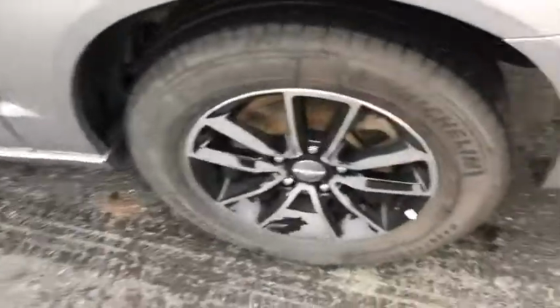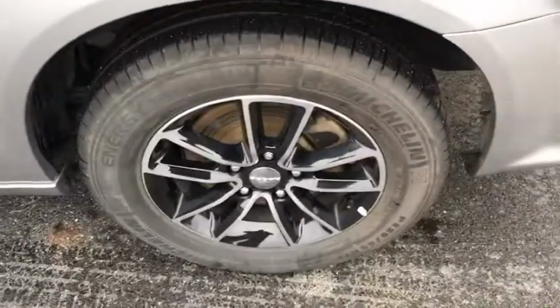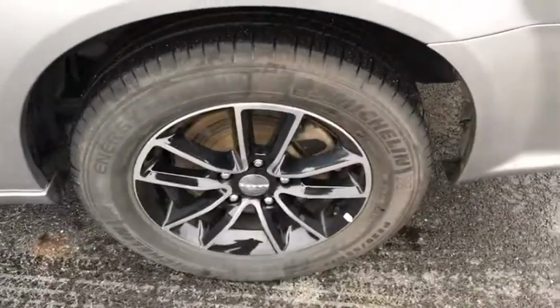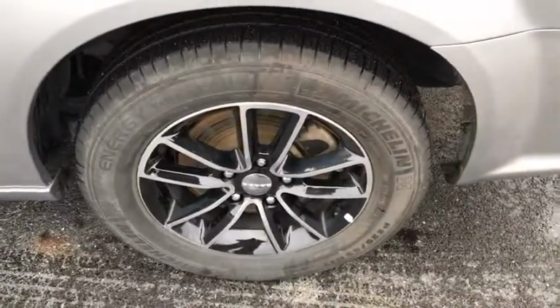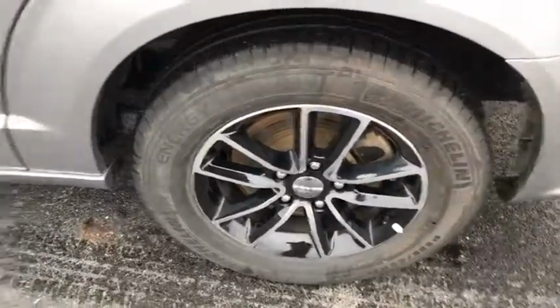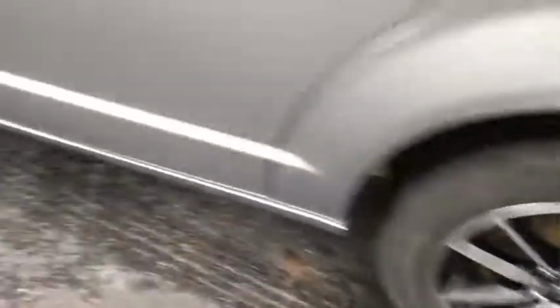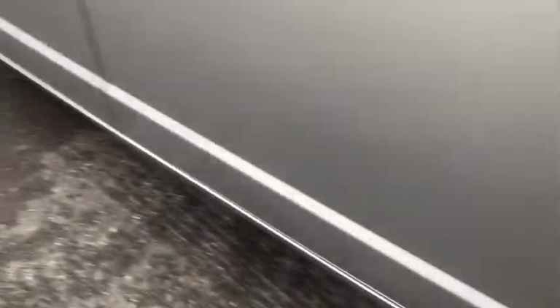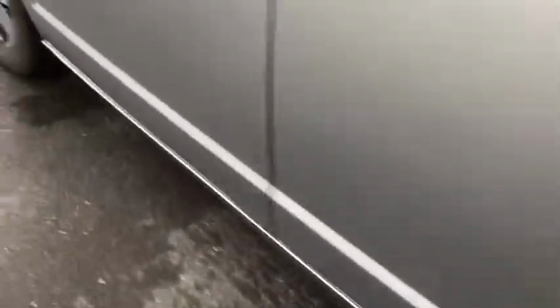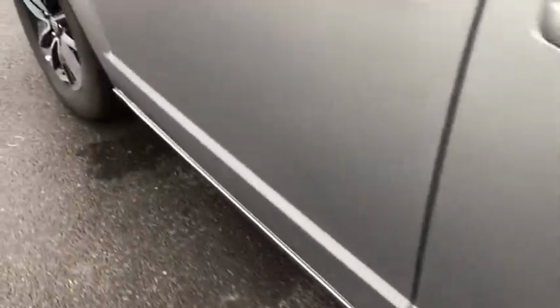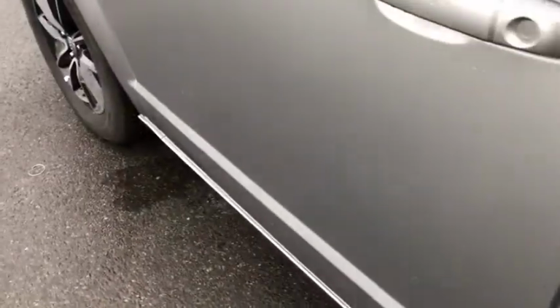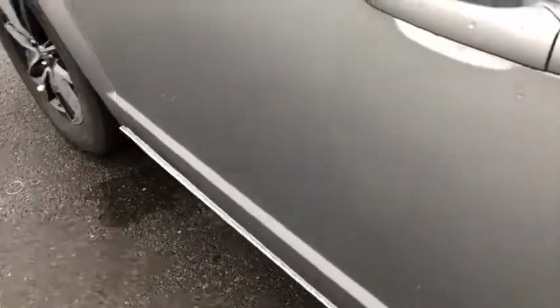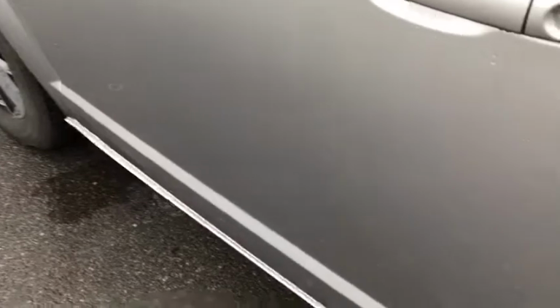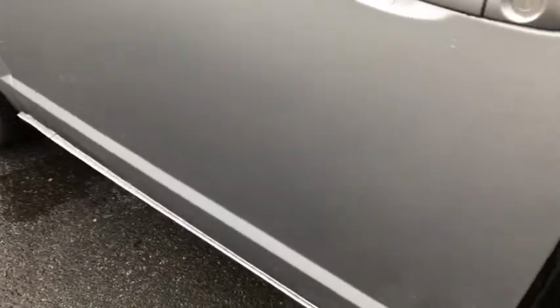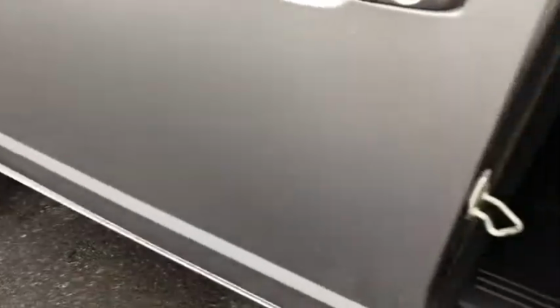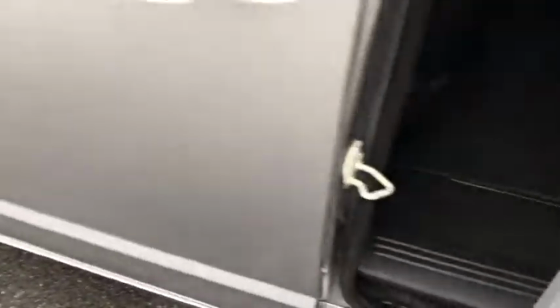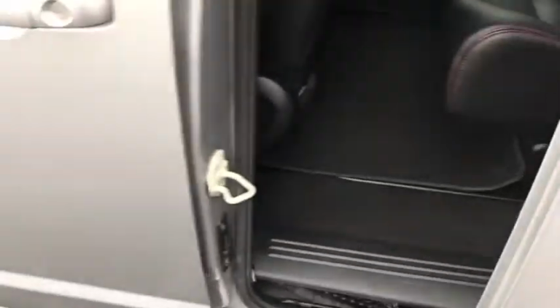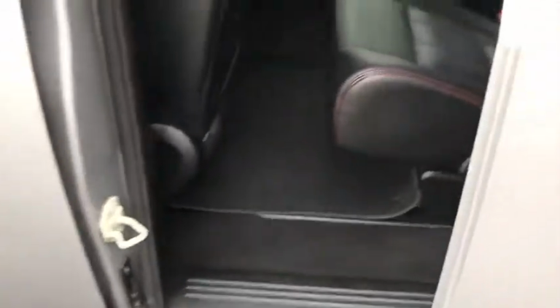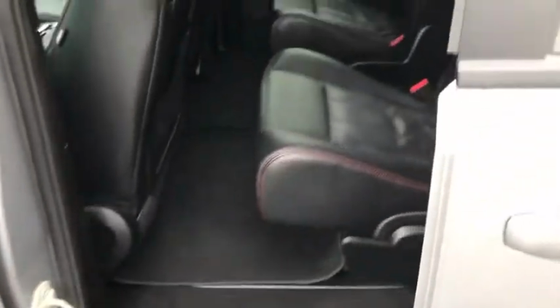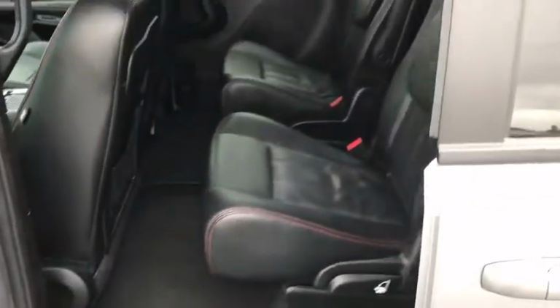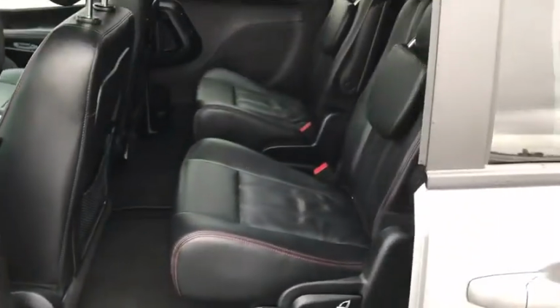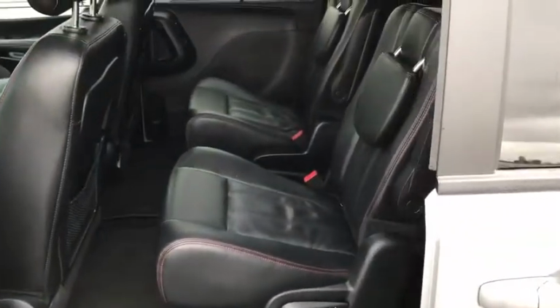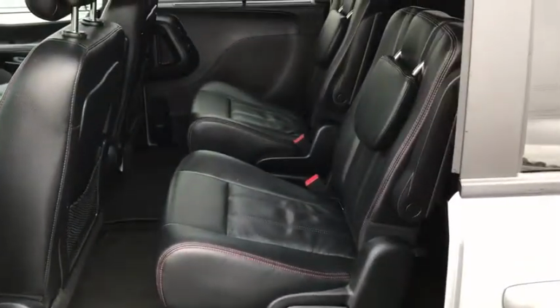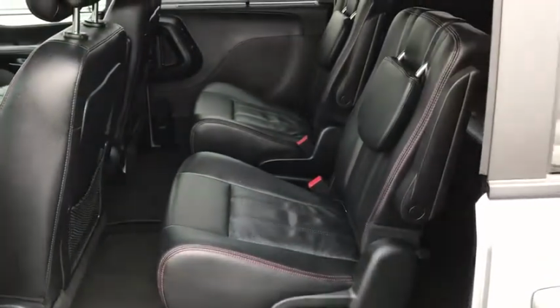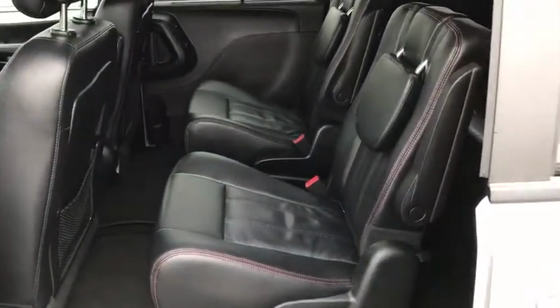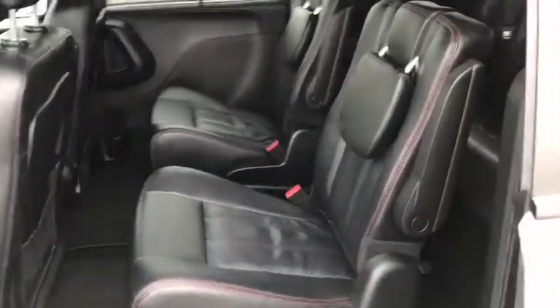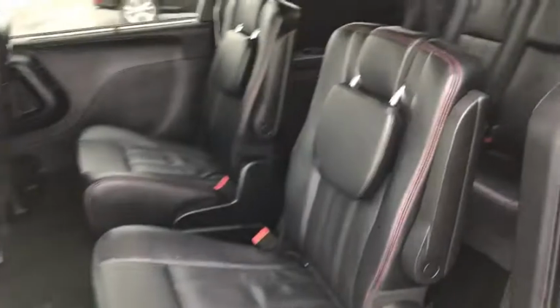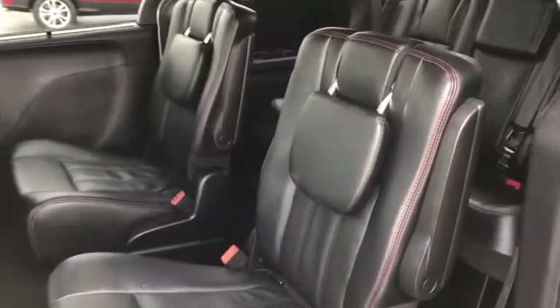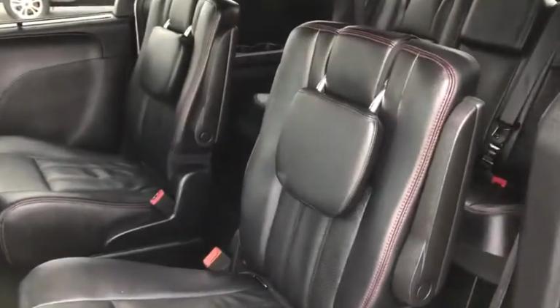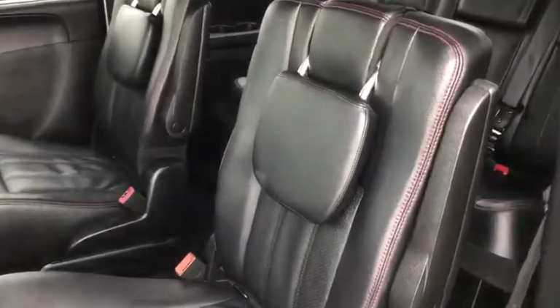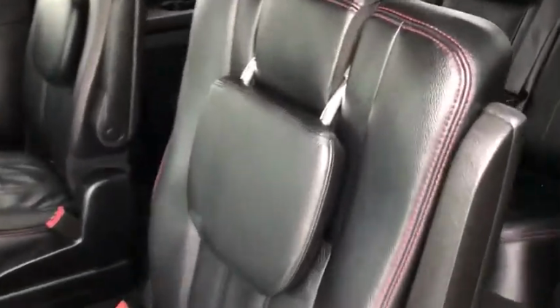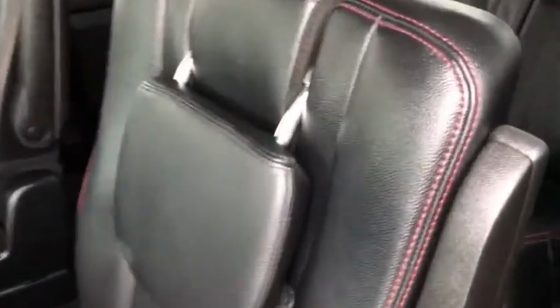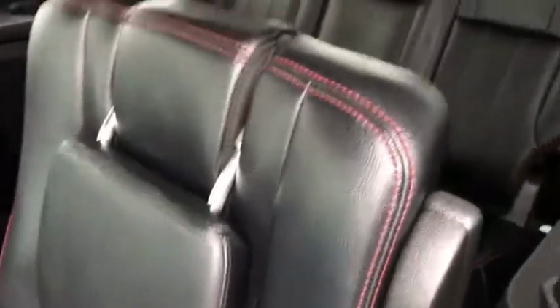Universal garage door opener, compass, fog lights, security system, power windows, electronic stability control, heated steering wheel, heated front seat, trip computer, rear window defroster. This isn't just a vehicle.